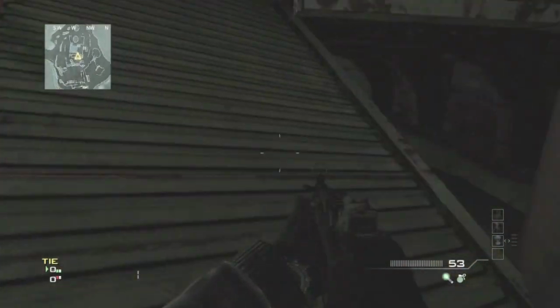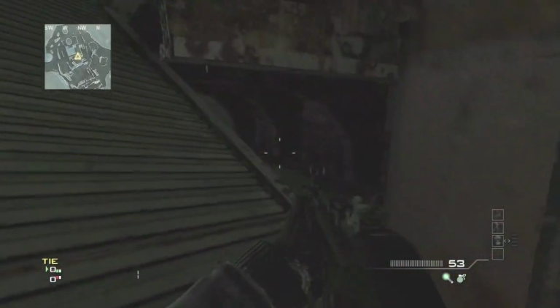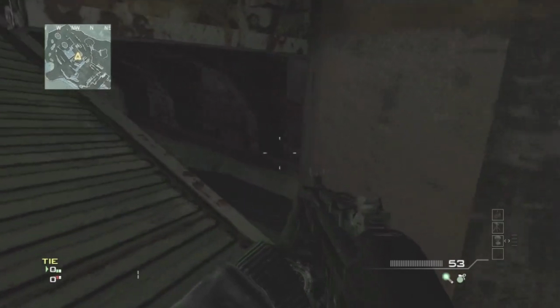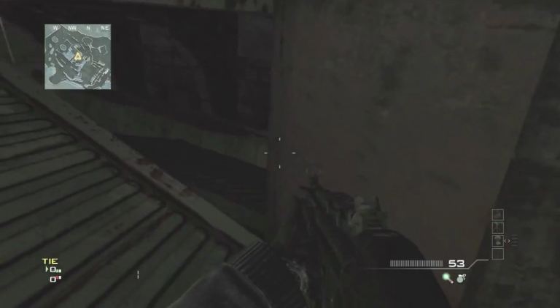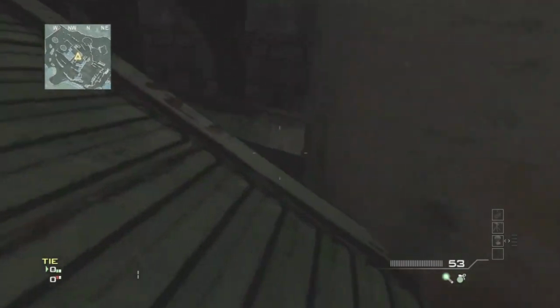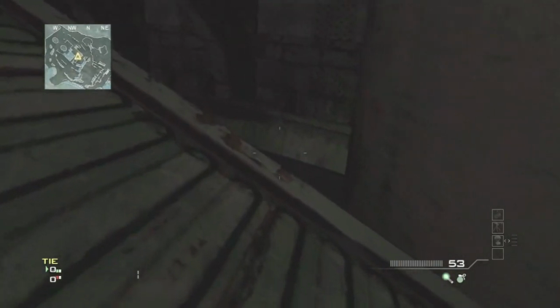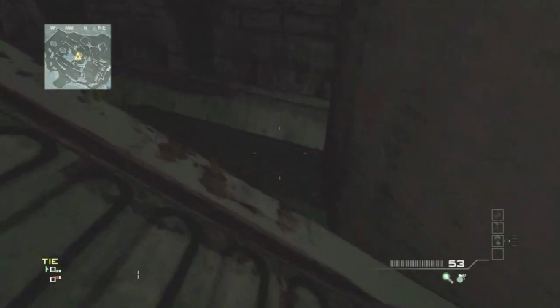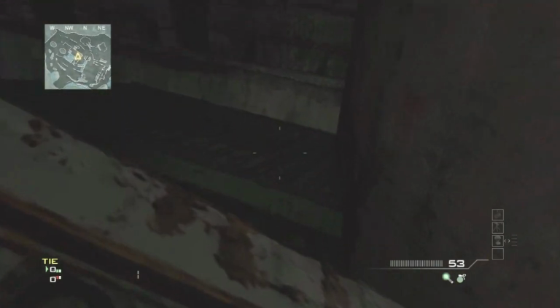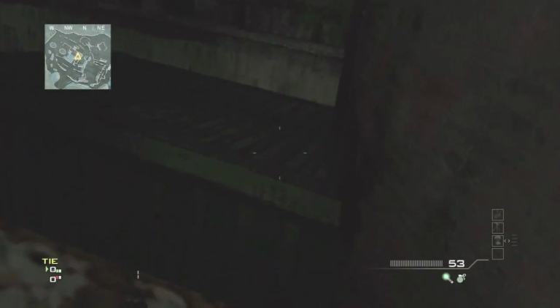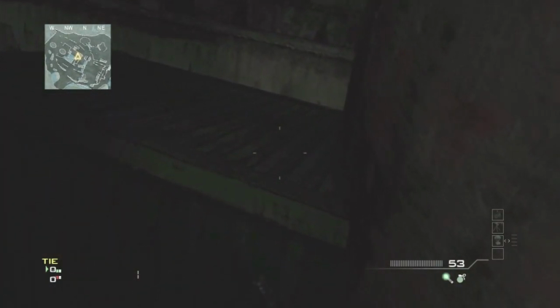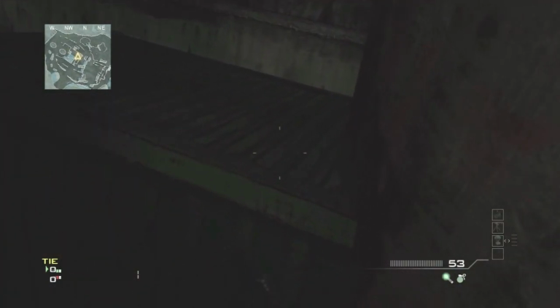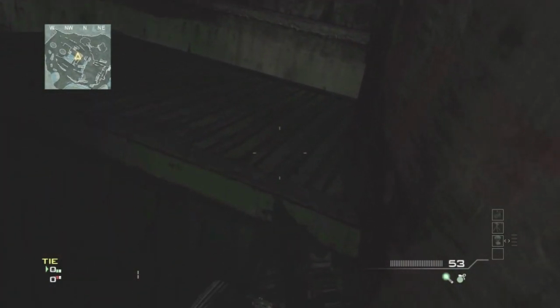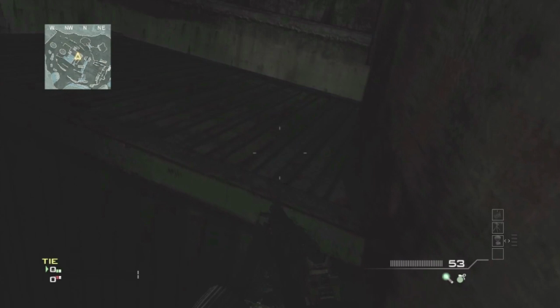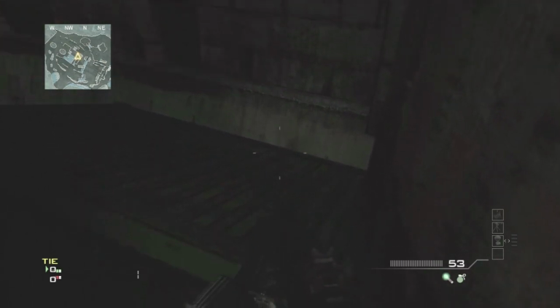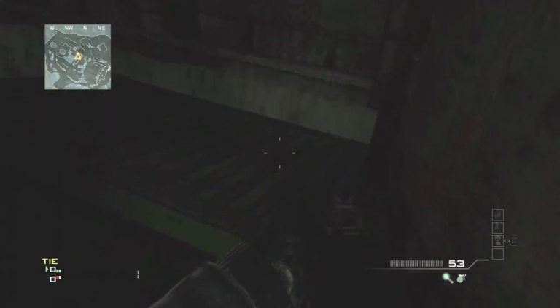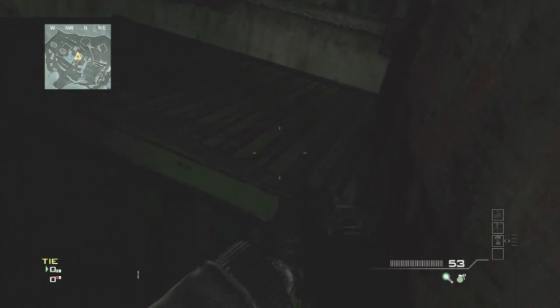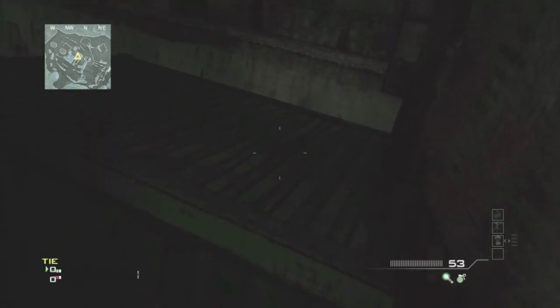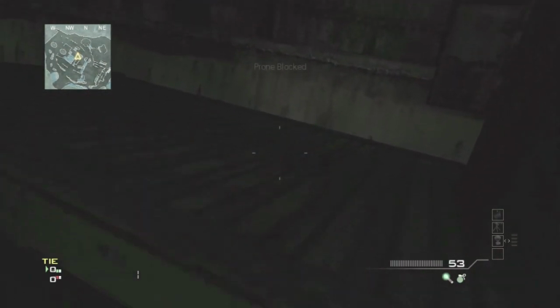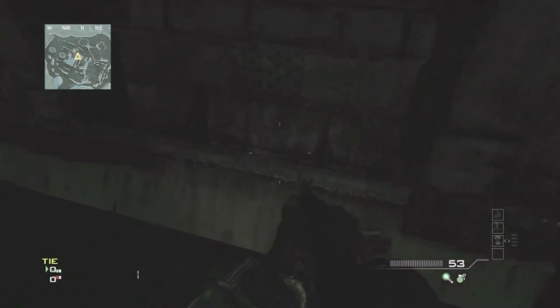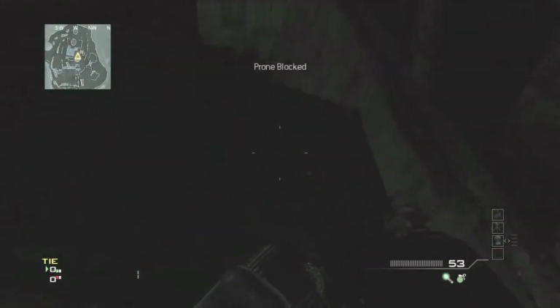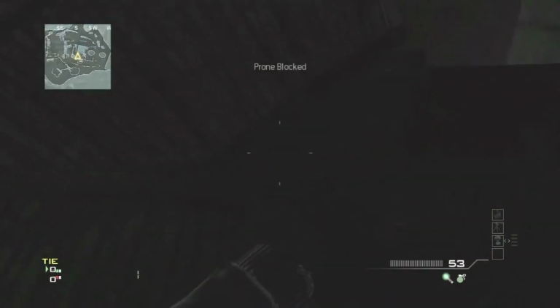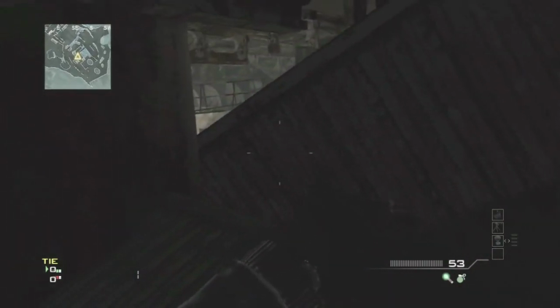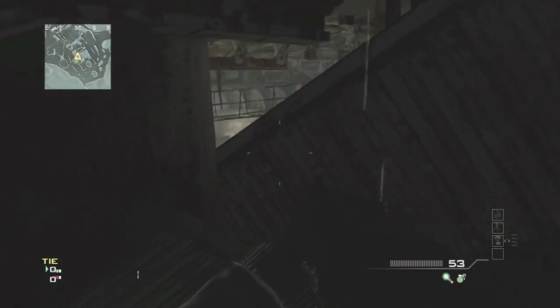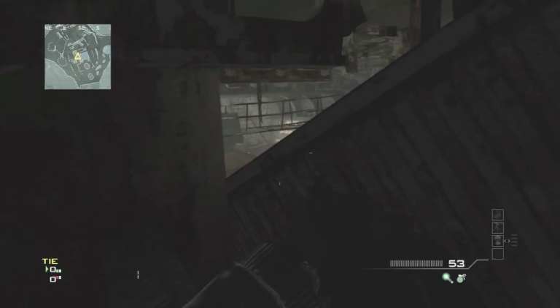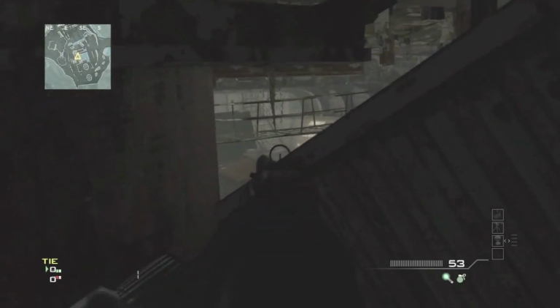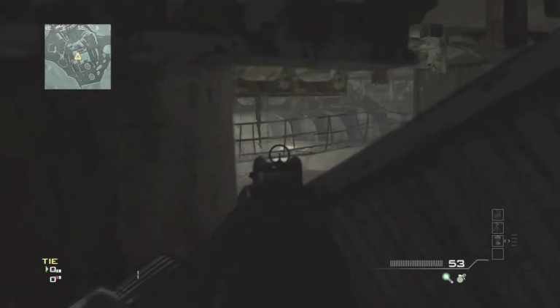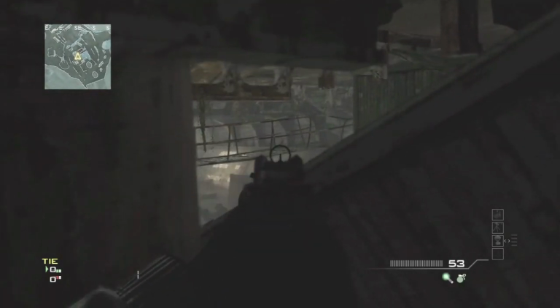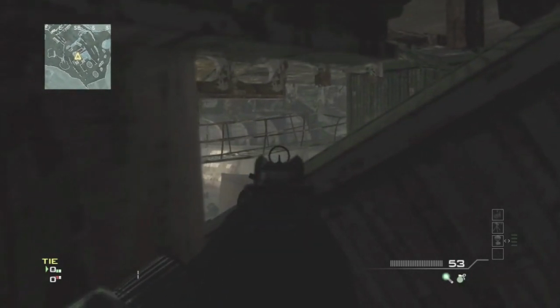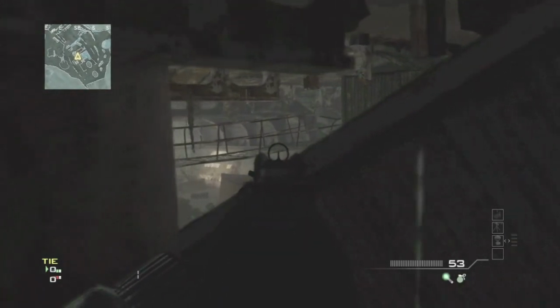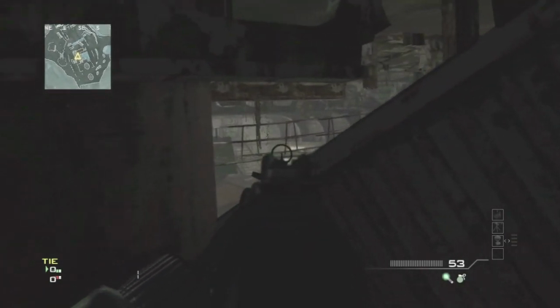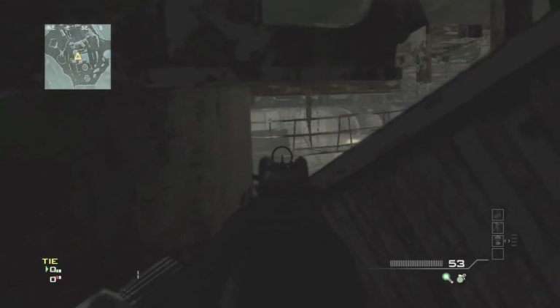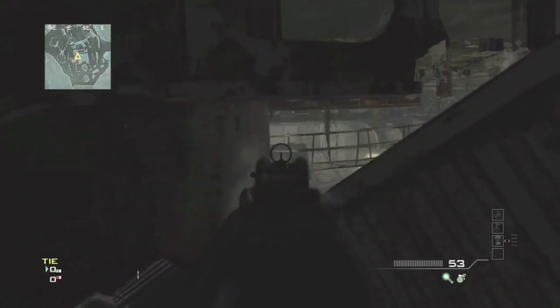If you go prone you can crawl through this little area and go further back into the containers. It's a little difficult and you want to be sure you don't fall in between the two, otherwise you'll die. It may take you a couple of tries — just be sure to press A so that you climb up the container, and that's also a reason why you have a tactical insertion.